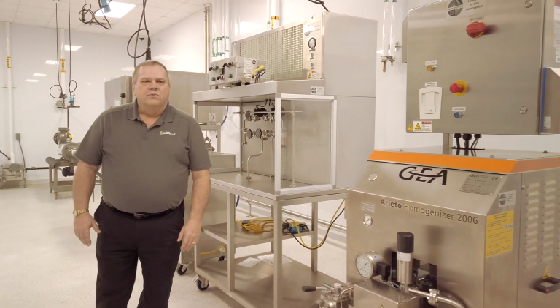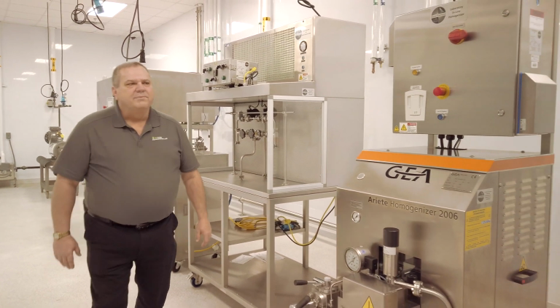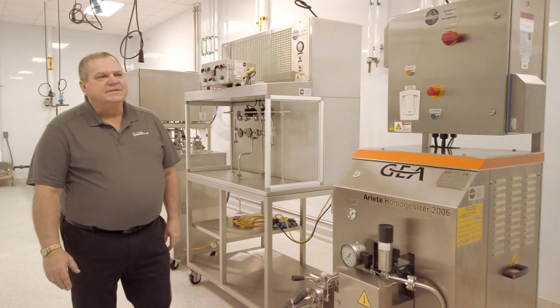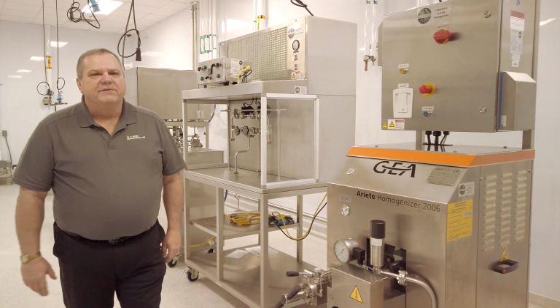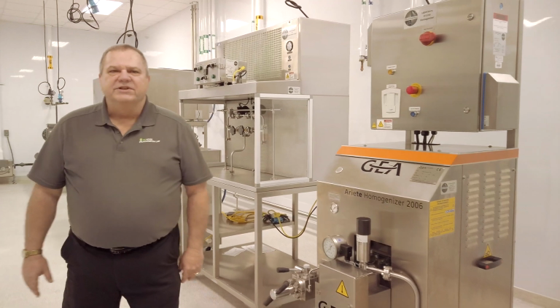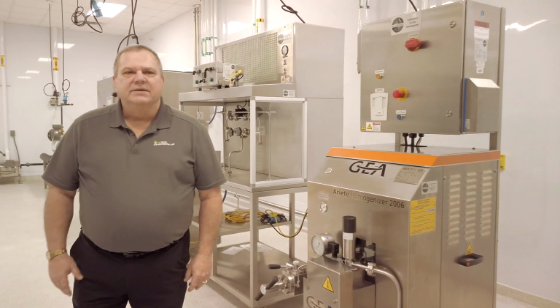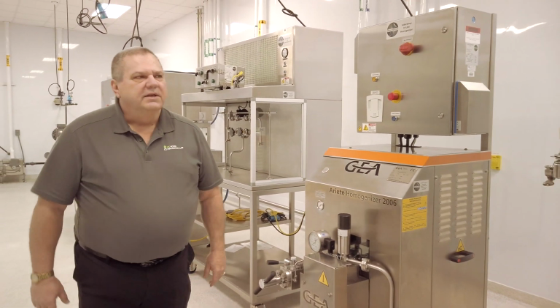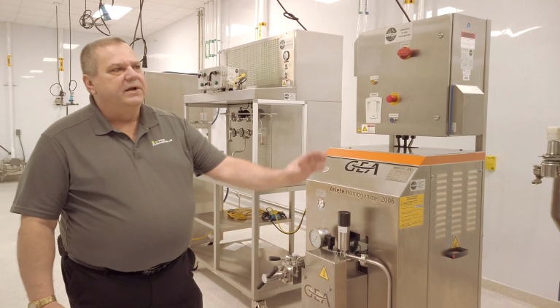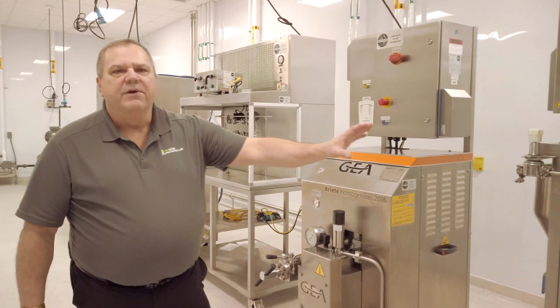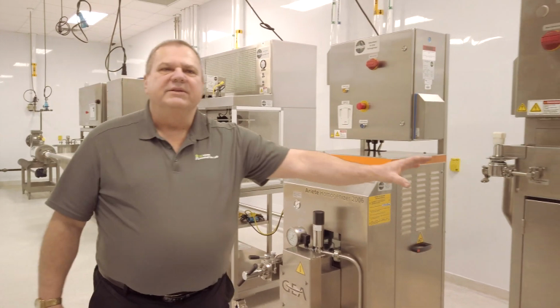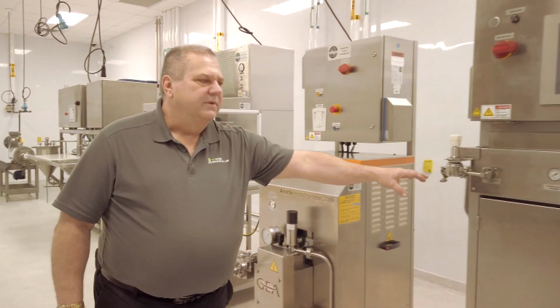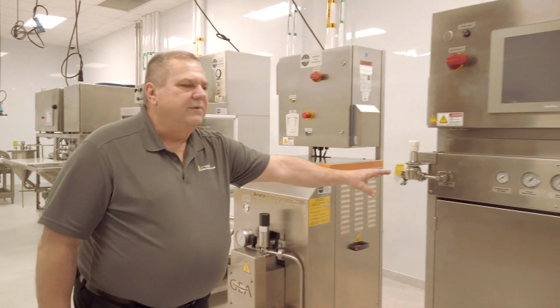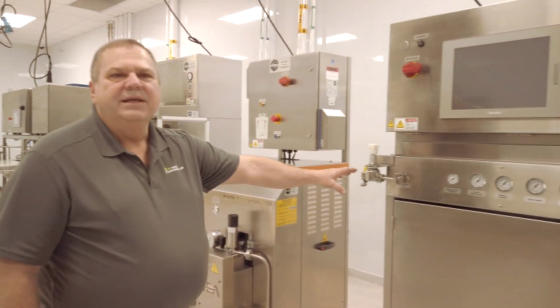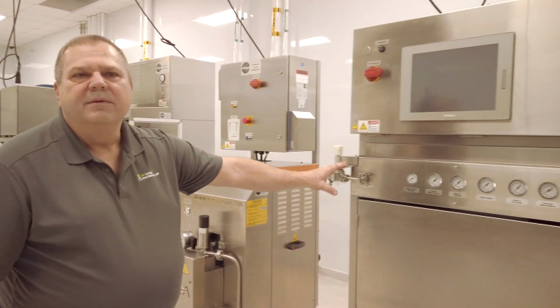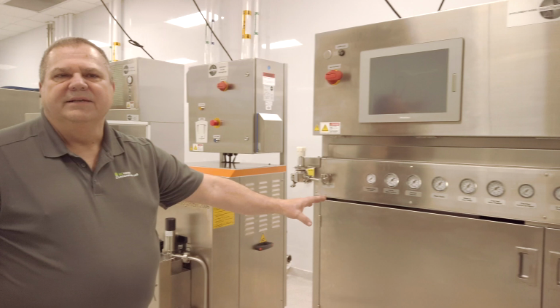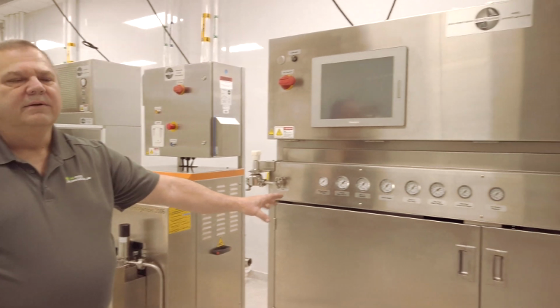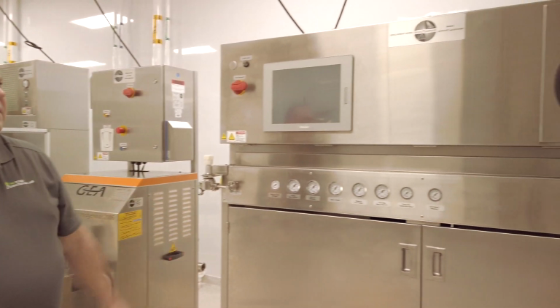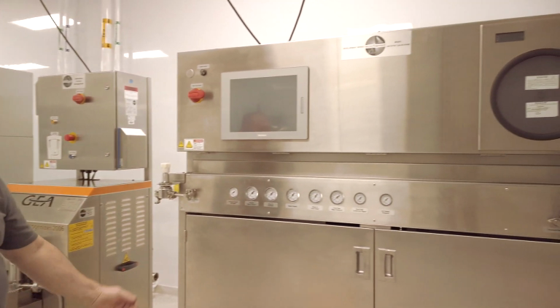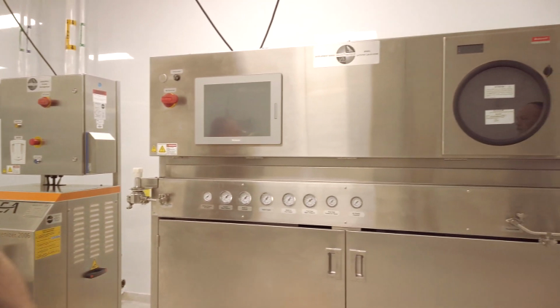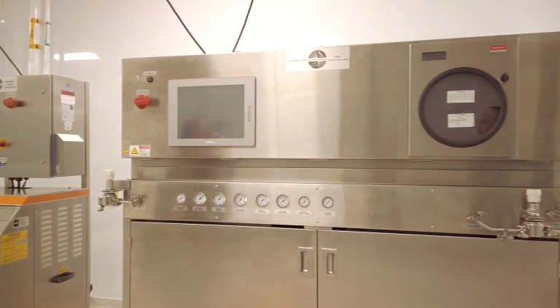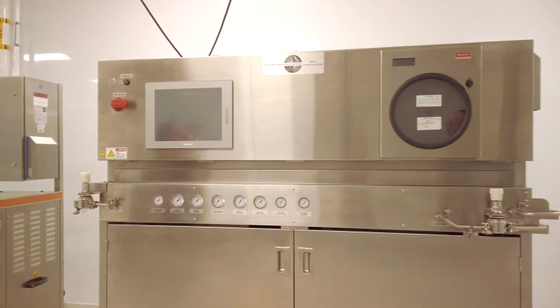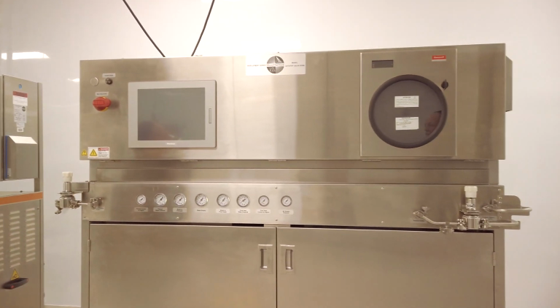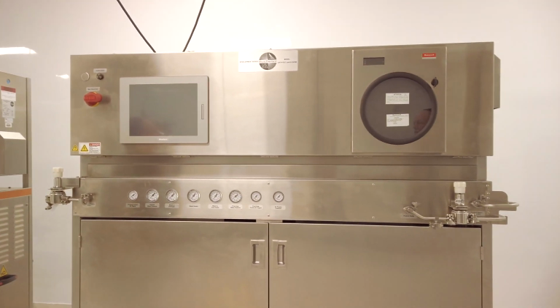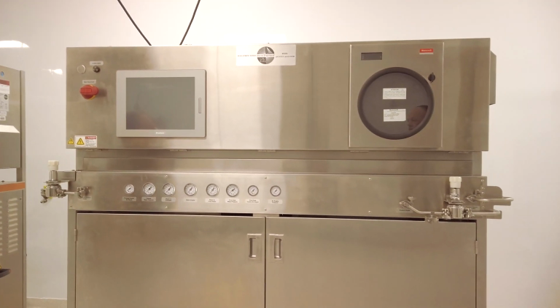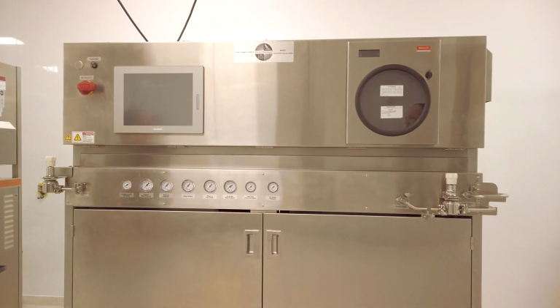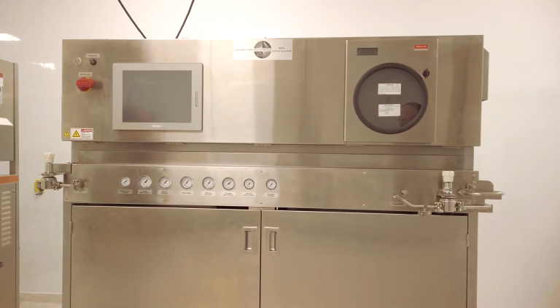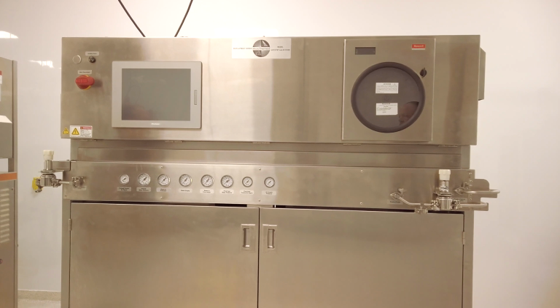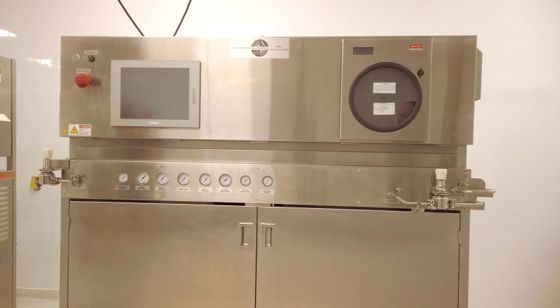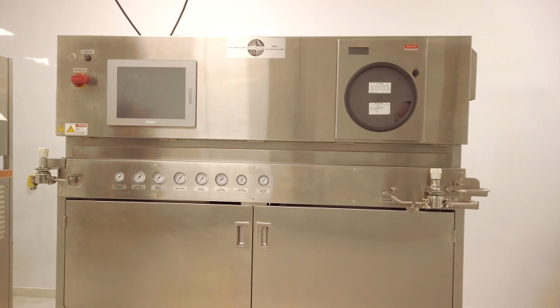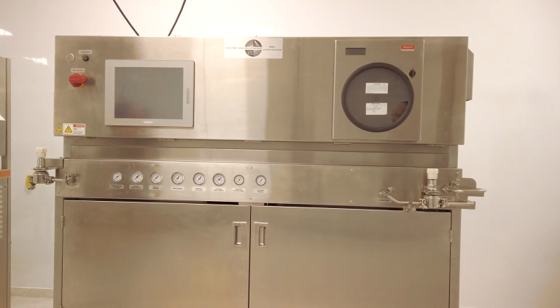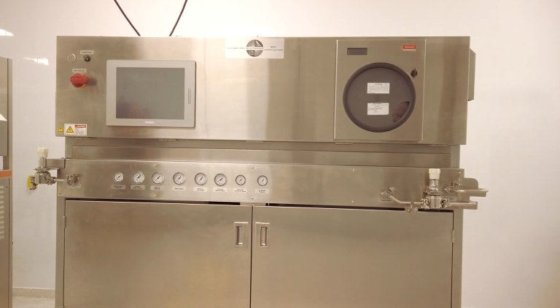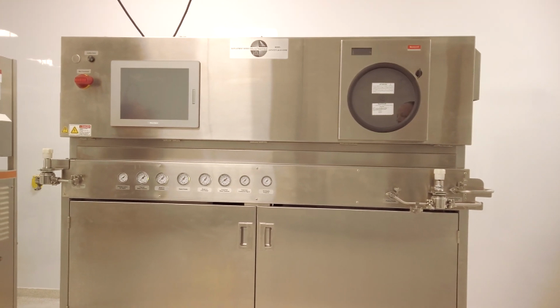One of the process steps for beverages is done in a Microthermics indirect steam processor. This particular piece of equipment is utilized by the beverage industry every day to pasteurize and sterilize the beverages we consume.